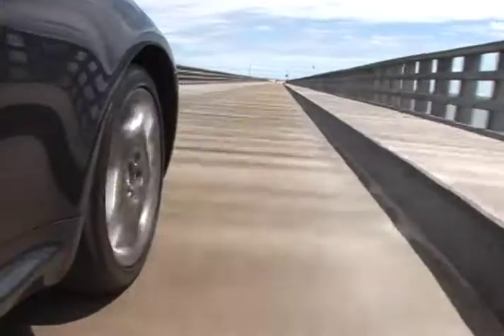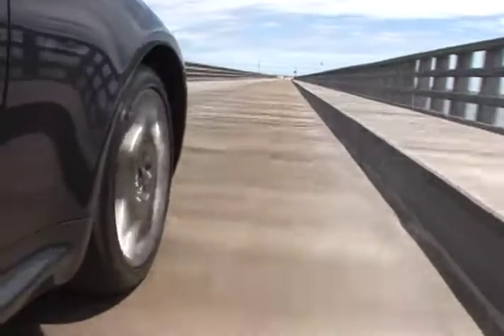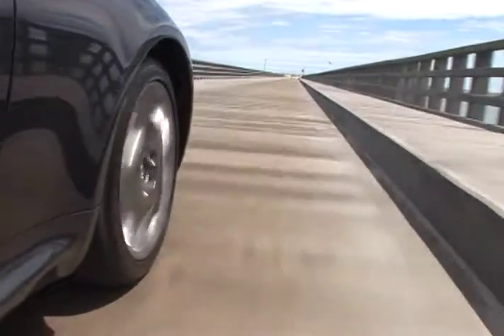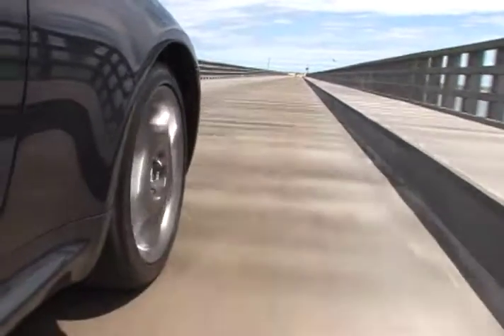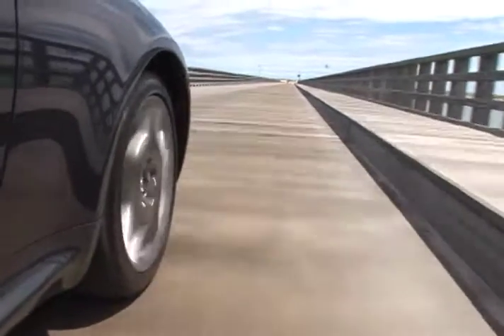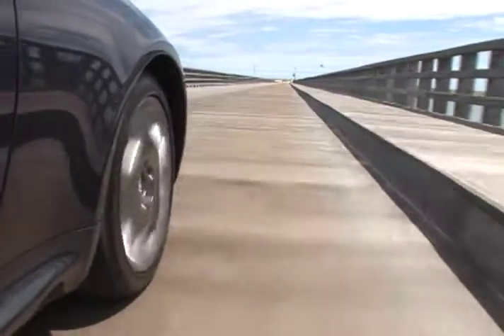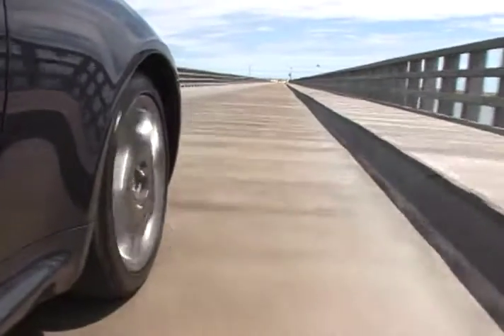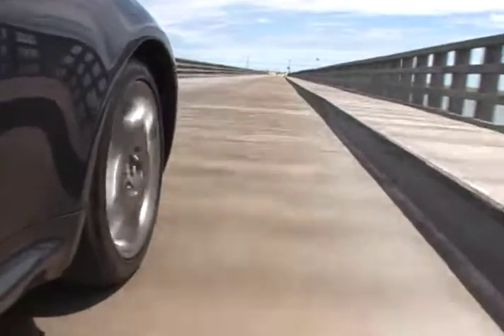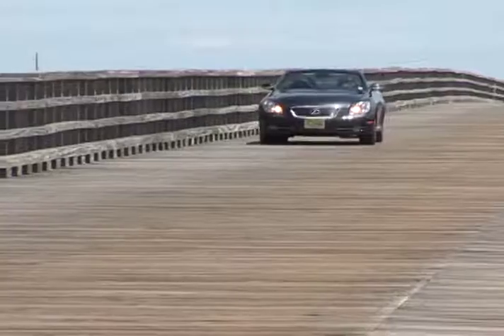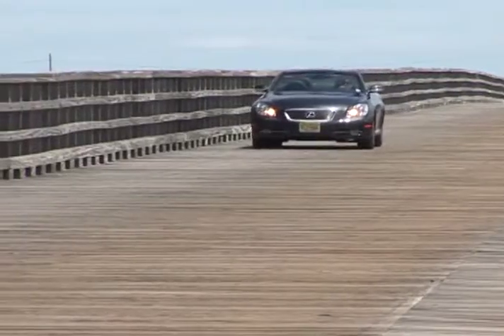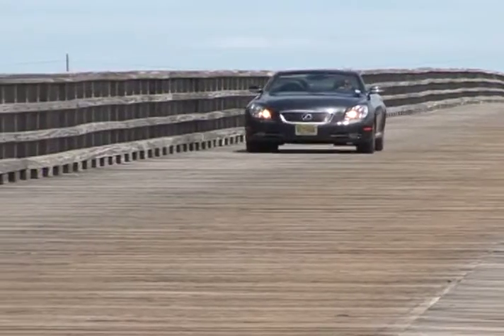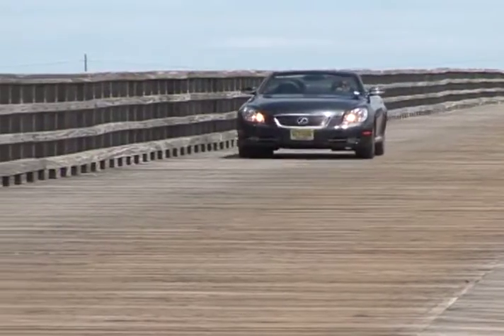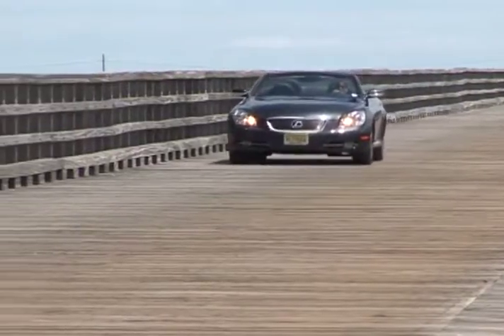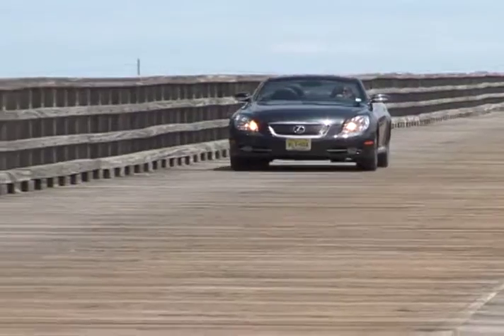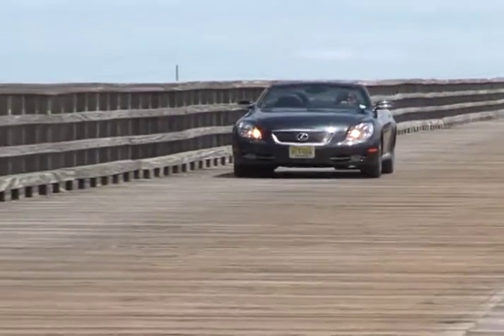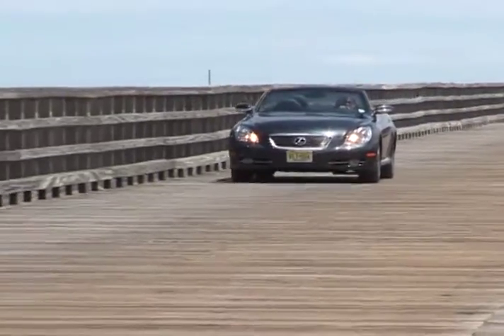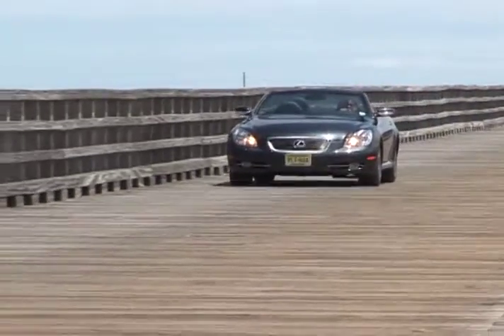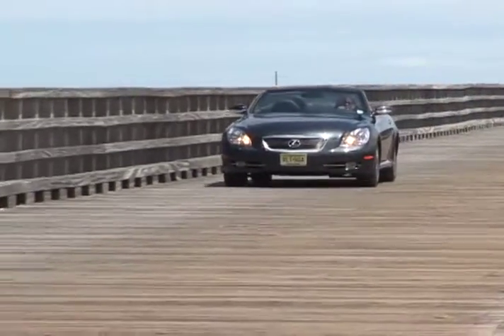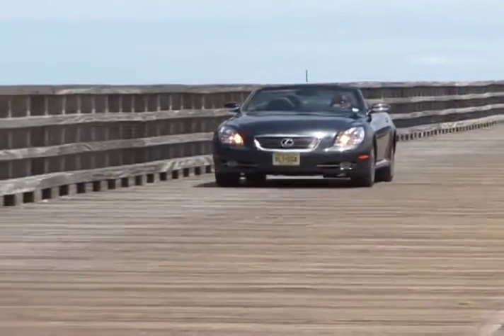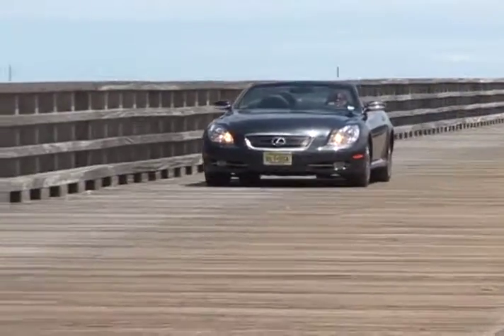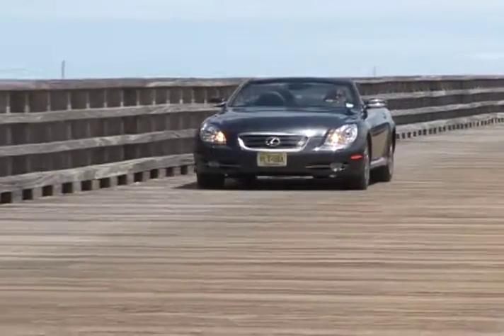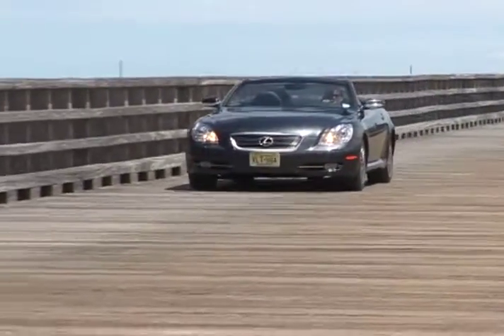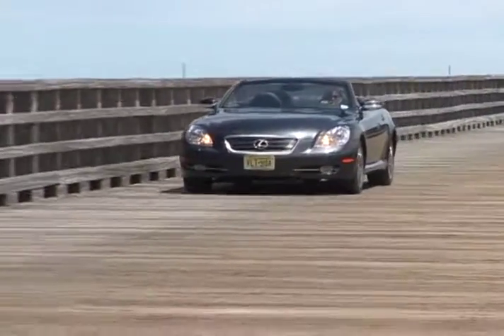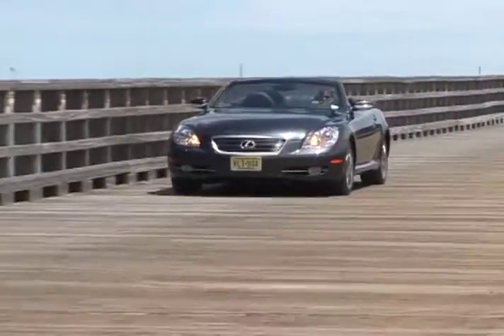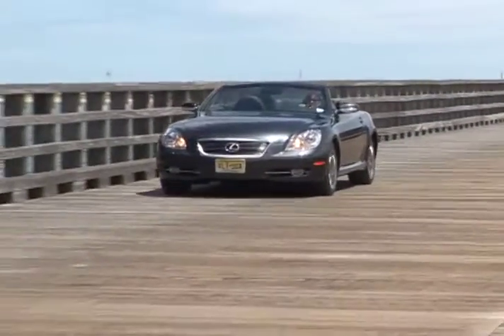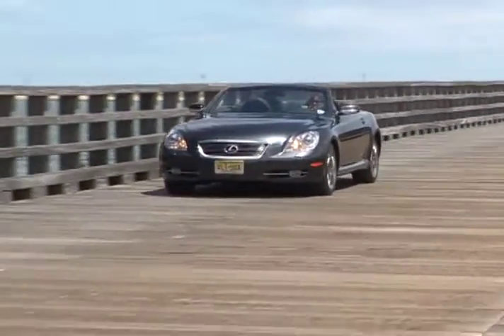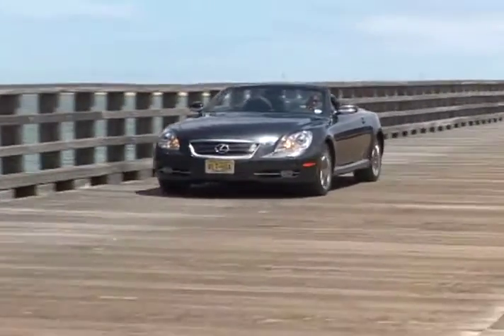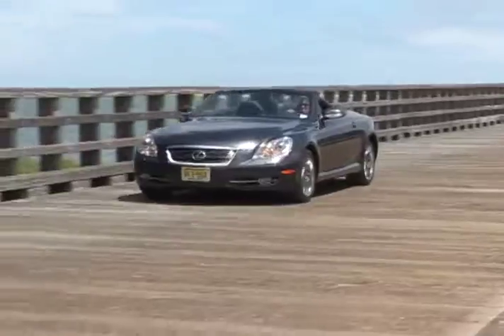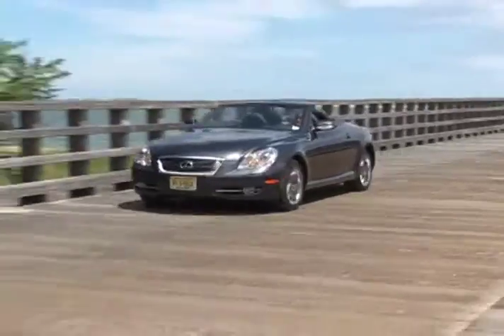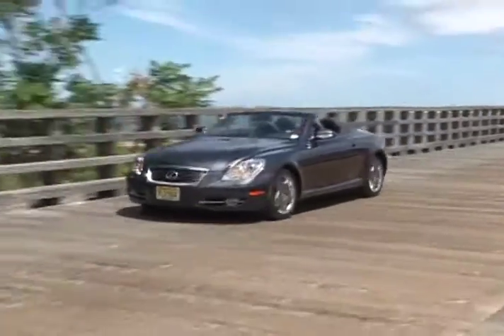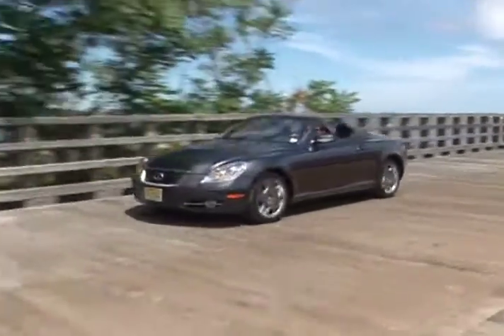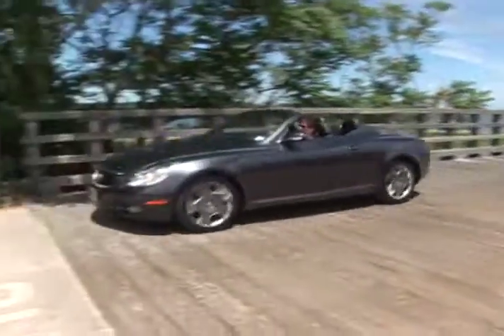The 2009 Lexus SC430 combines a wind-in-your-hair top-down experience with the quiet comfort and protection of a hardtop to deliver a luxury car for all seasons.